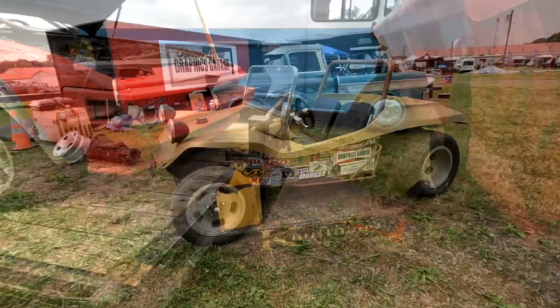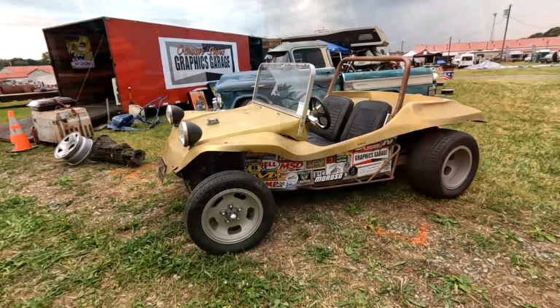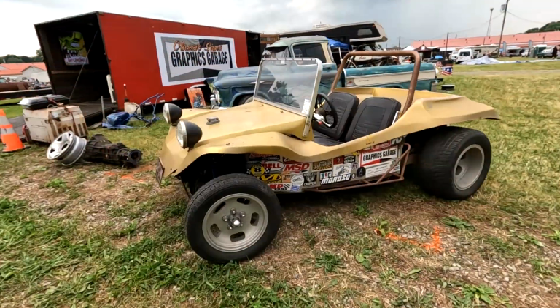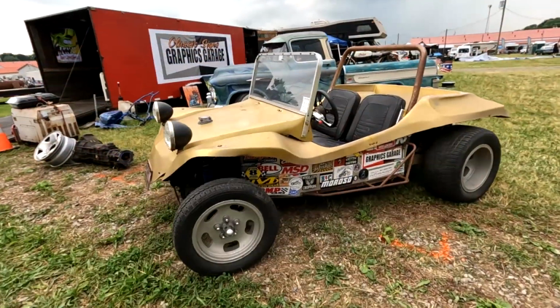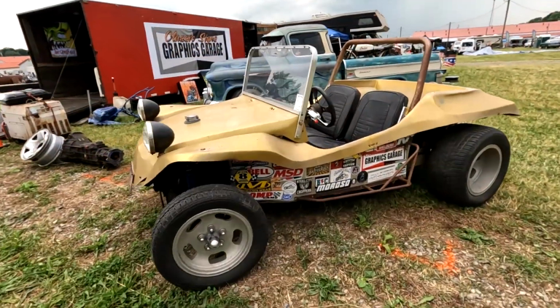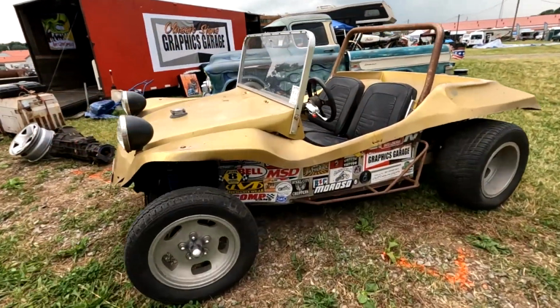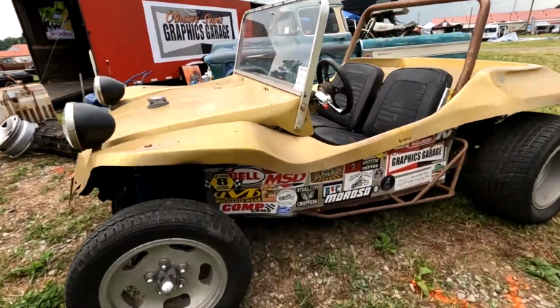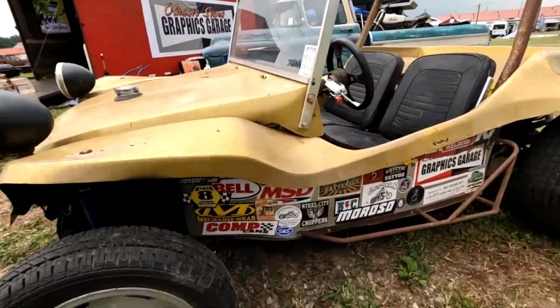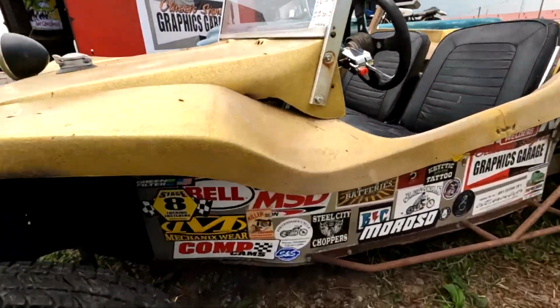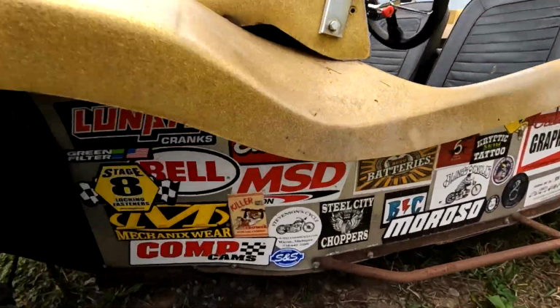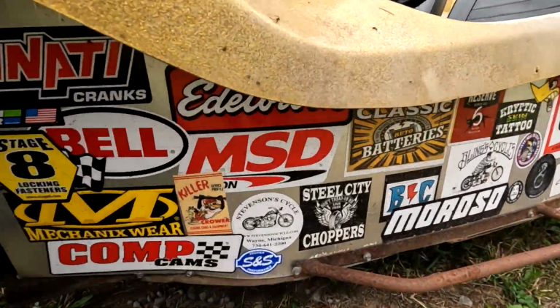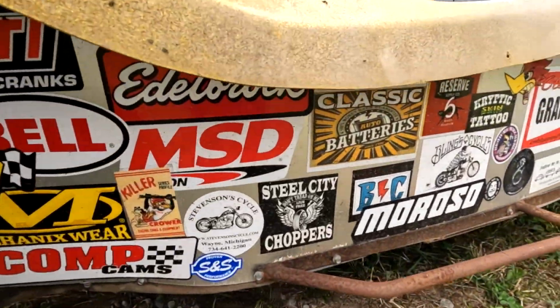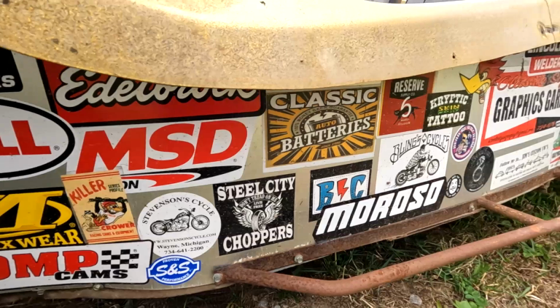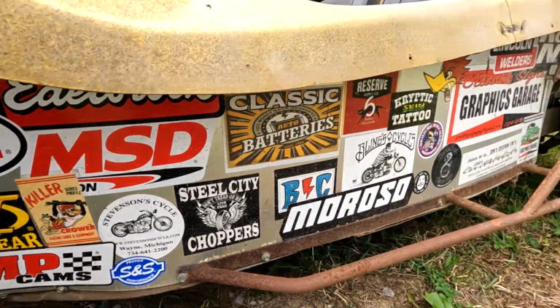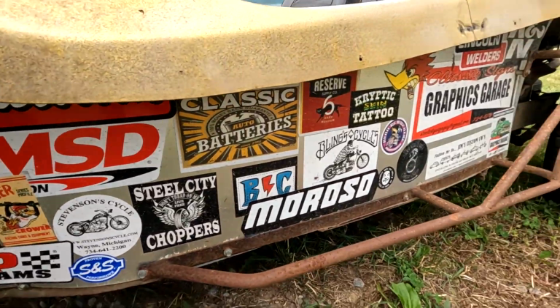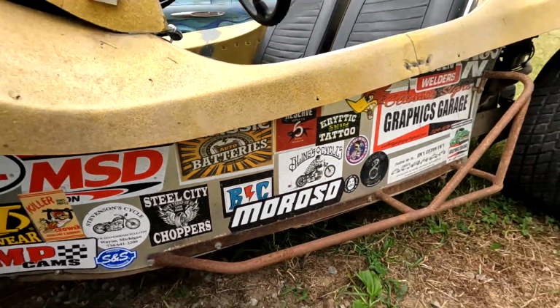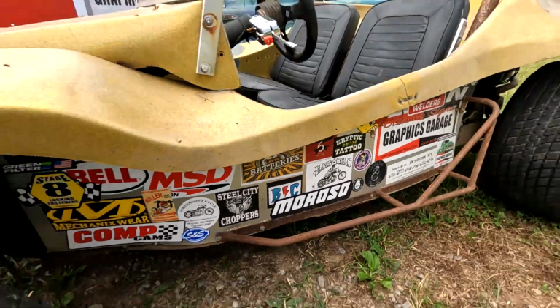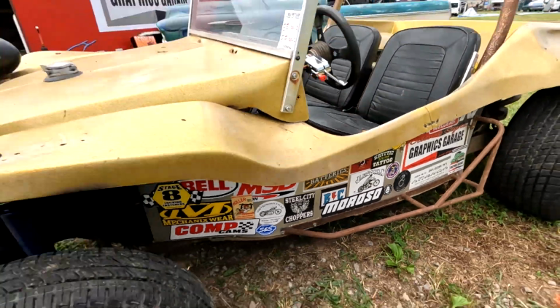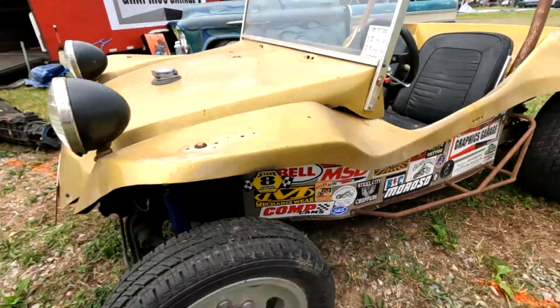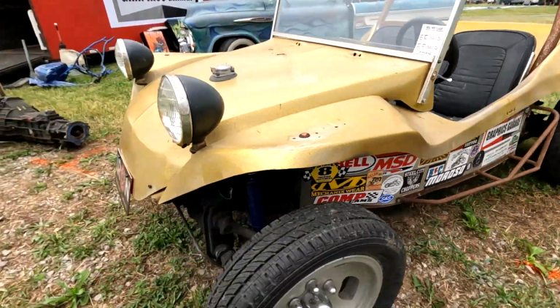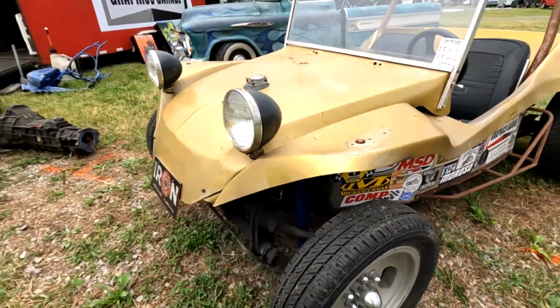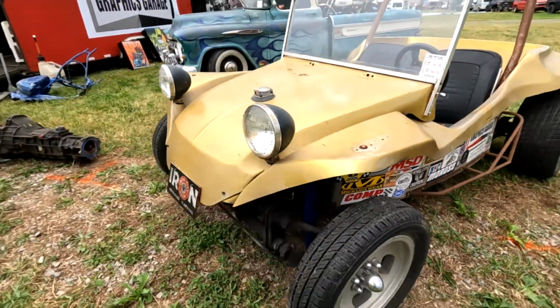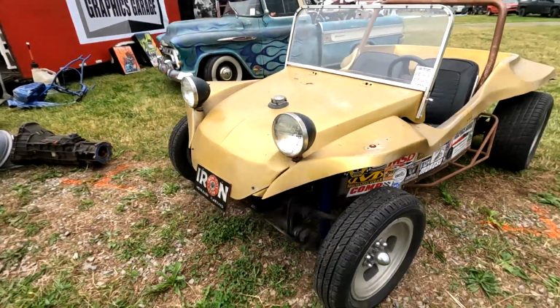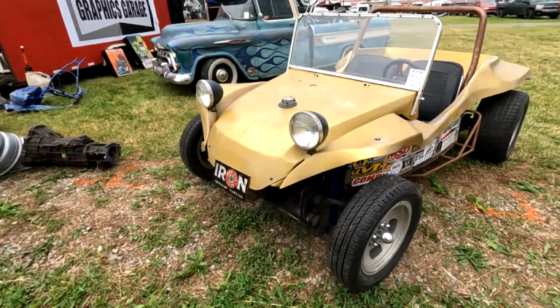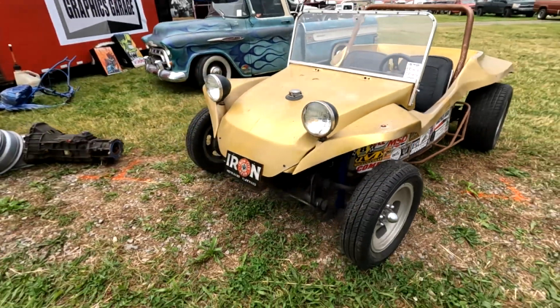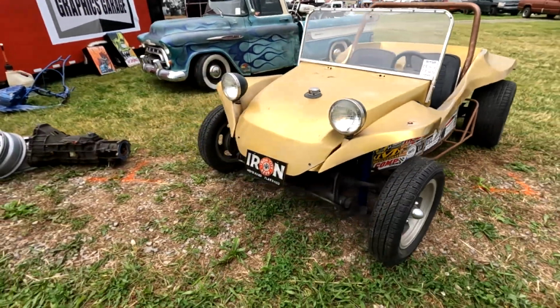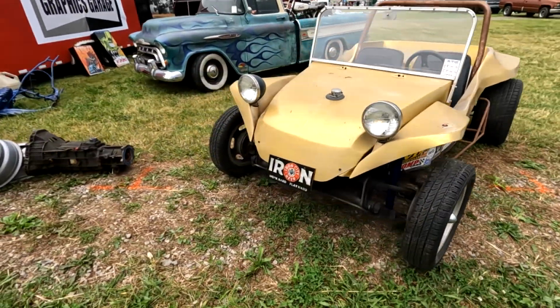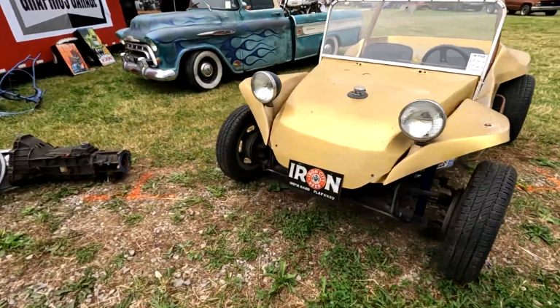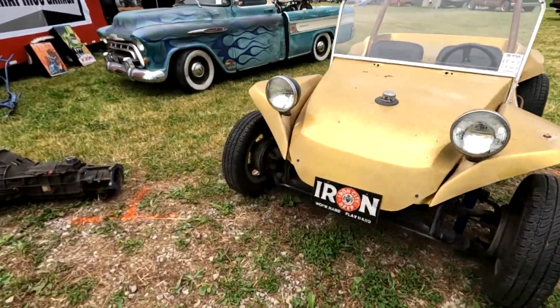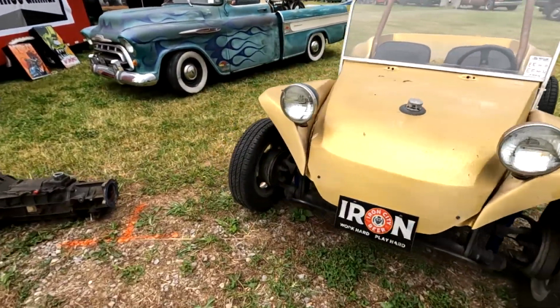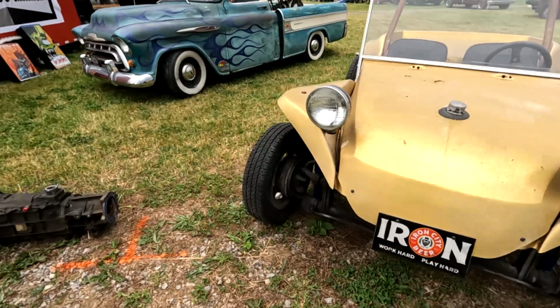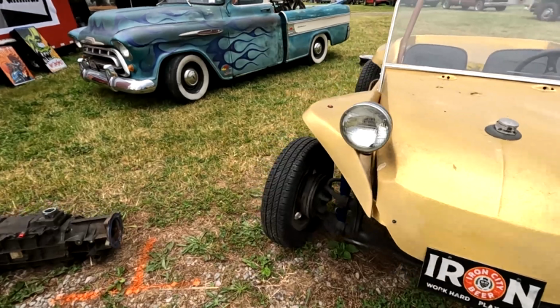This thing's beautiful — this guy was a master at laying those stickers out. These are fun — VW powered.